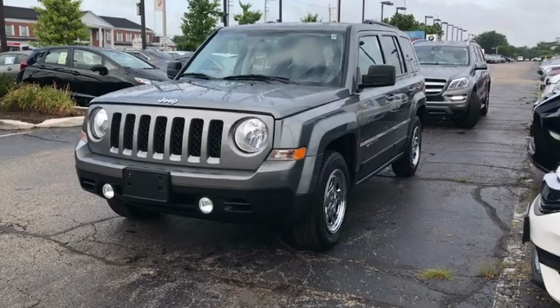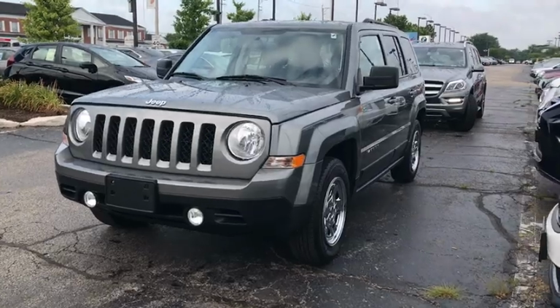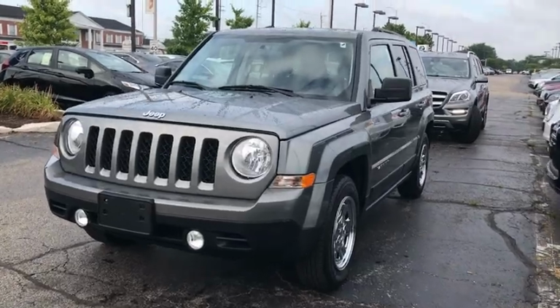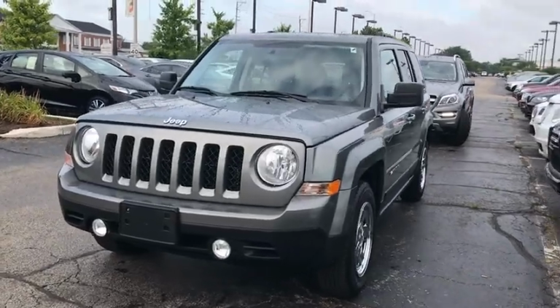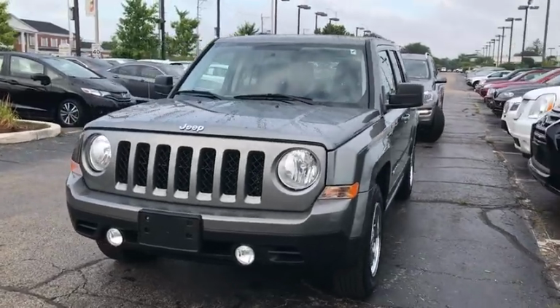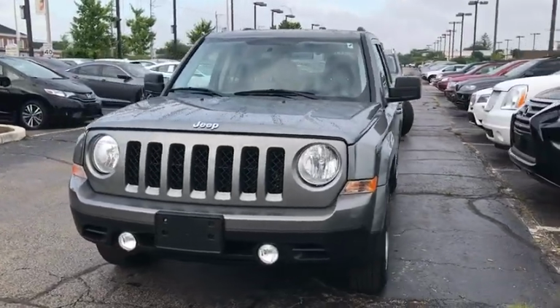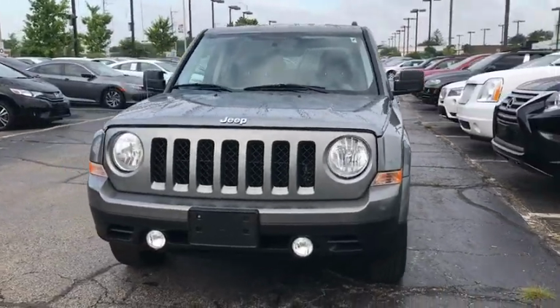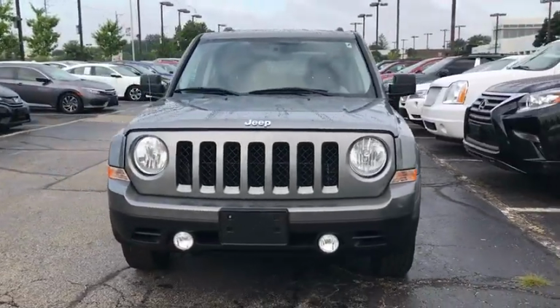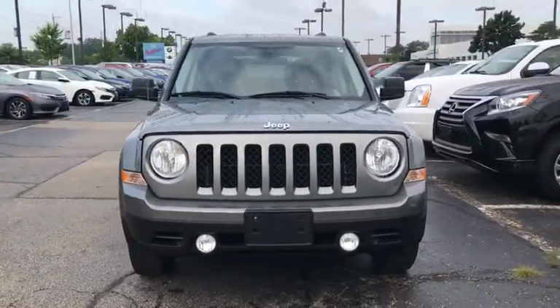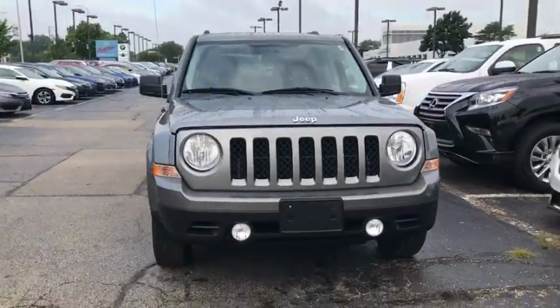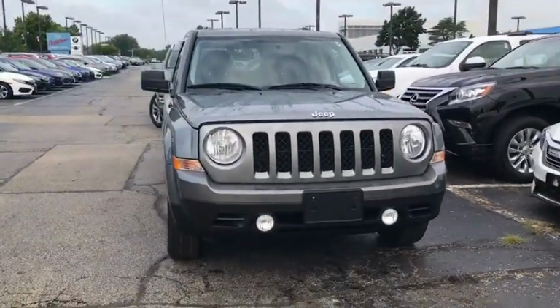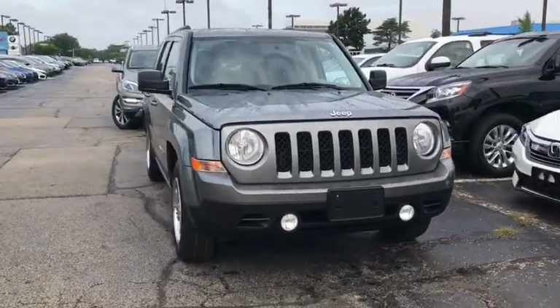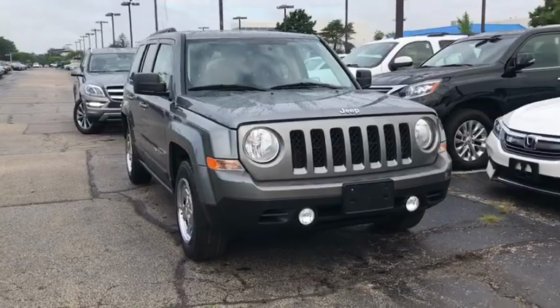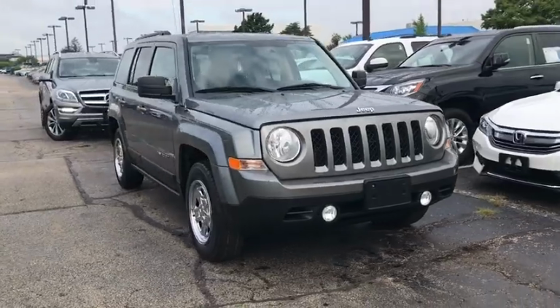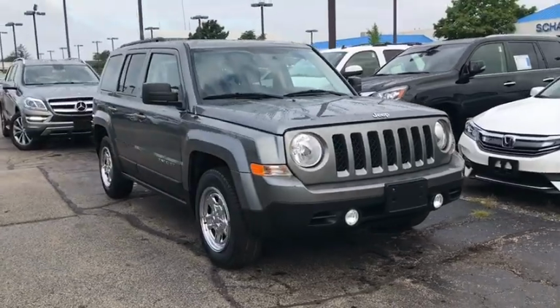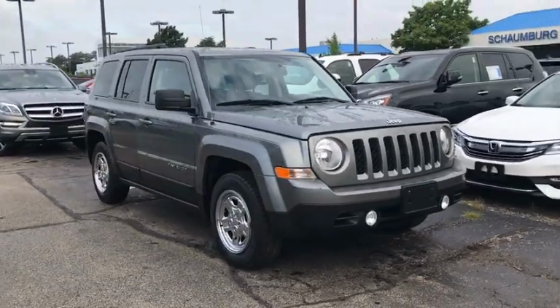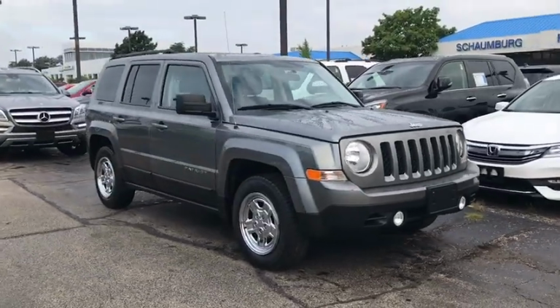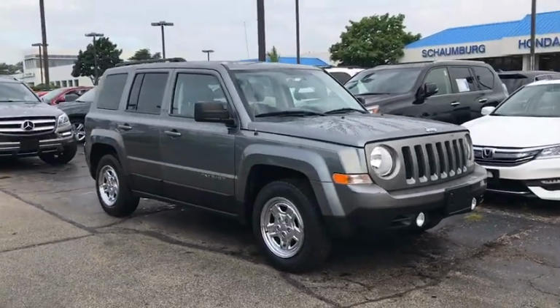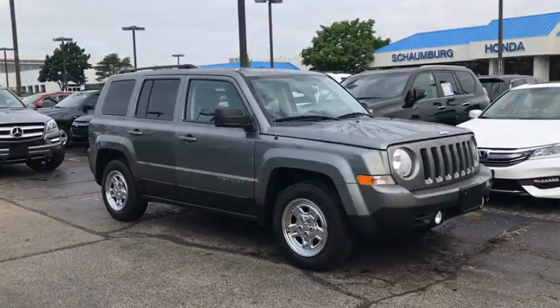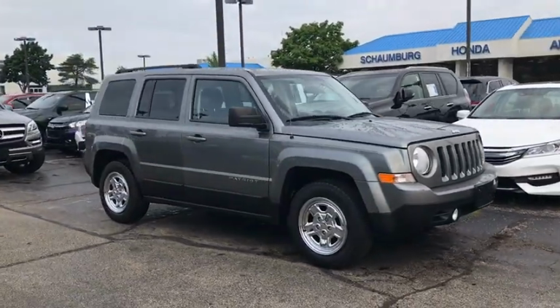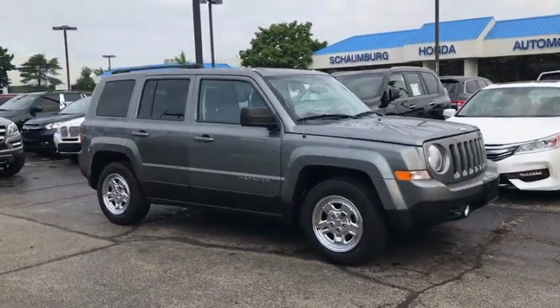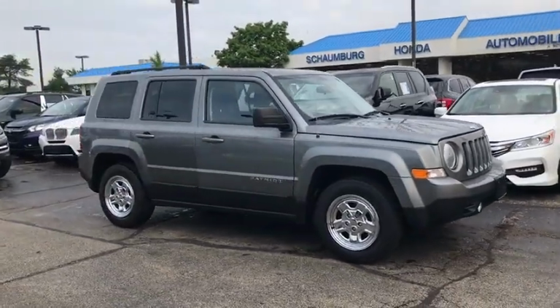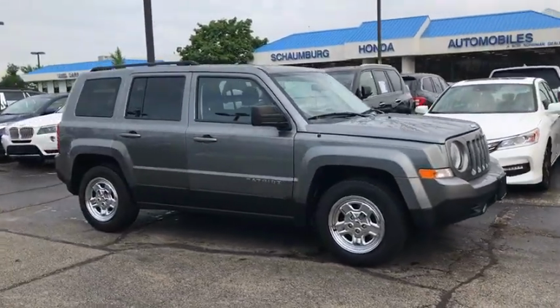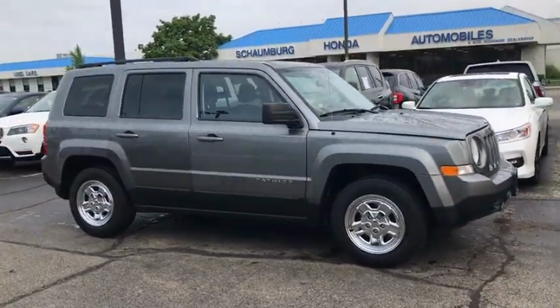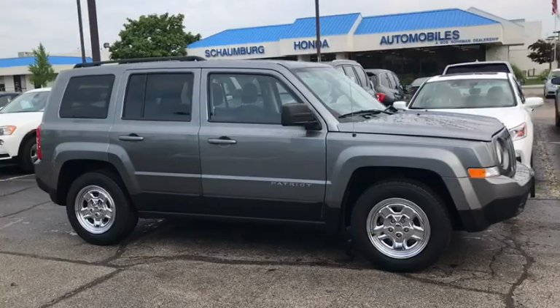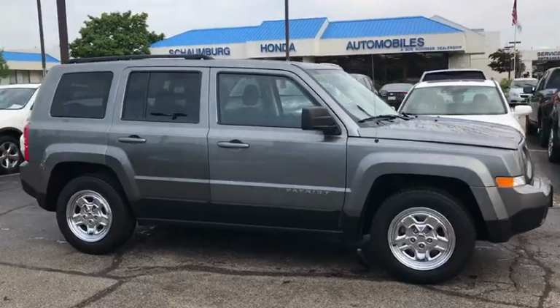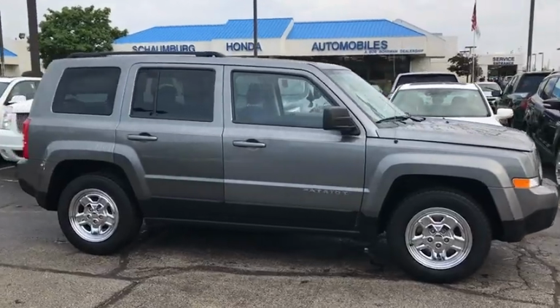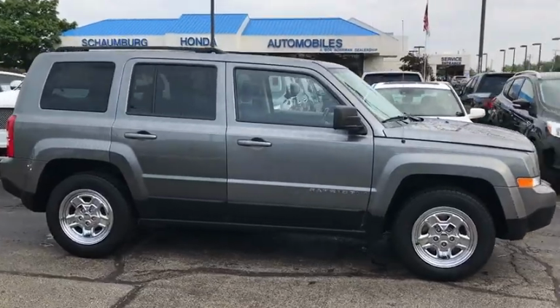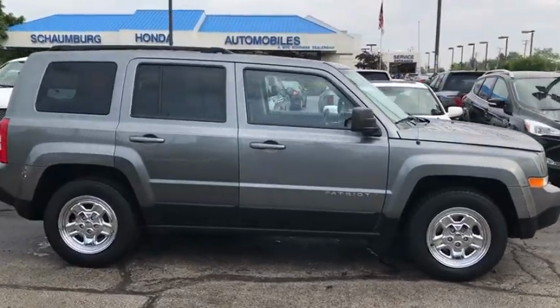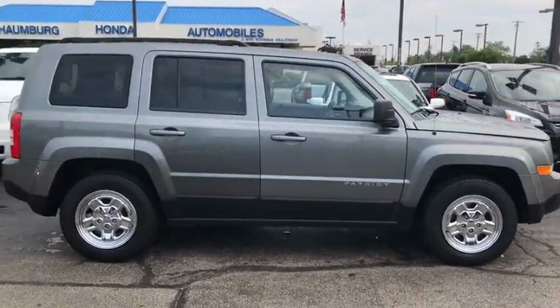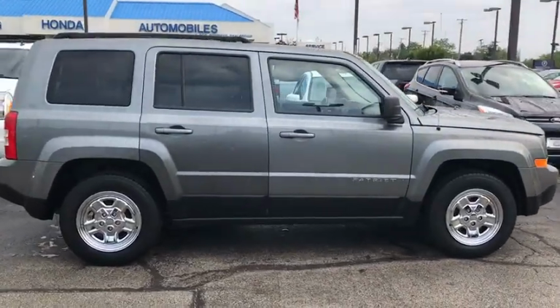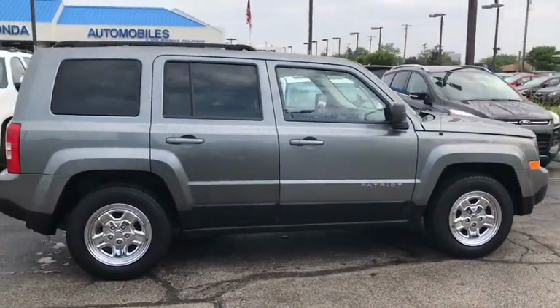Come test drive the 2014 Jeep Patriot. The Jeep Patriot is unmistakably a Jeep. It looks like a cross between a Jeep Liberty and Jeep Compass, or maybe a three-quarter scale version of the big Jeep Commander.